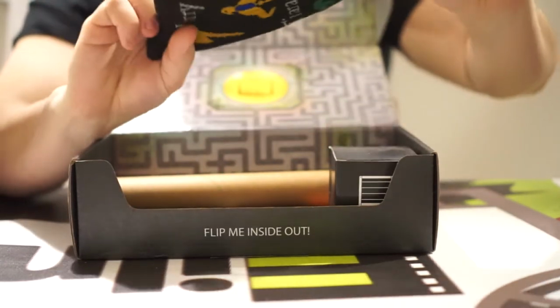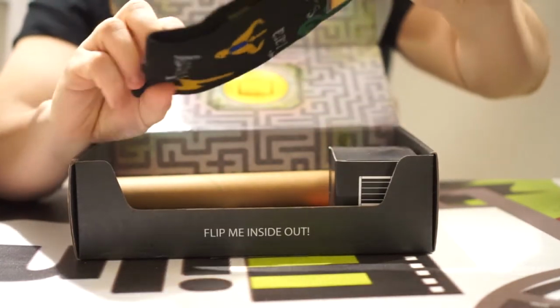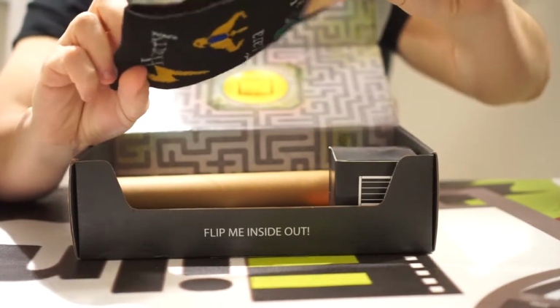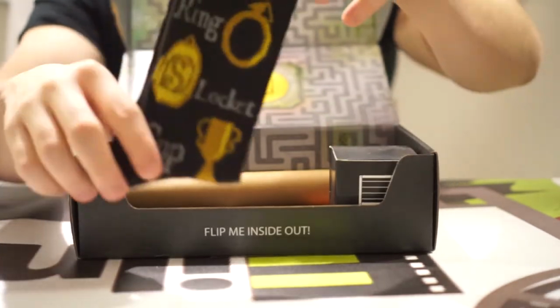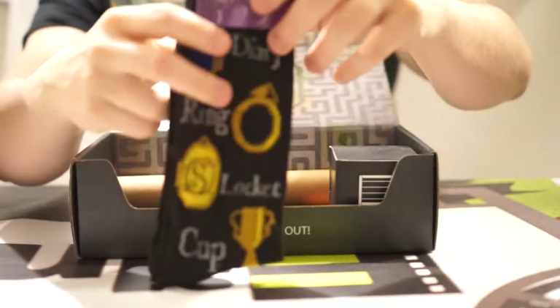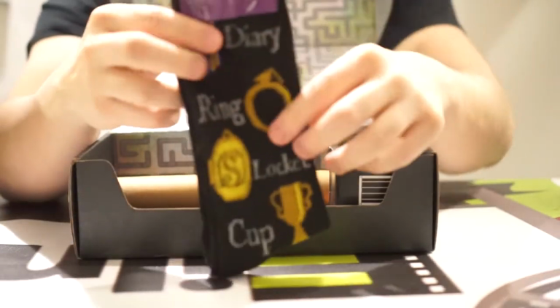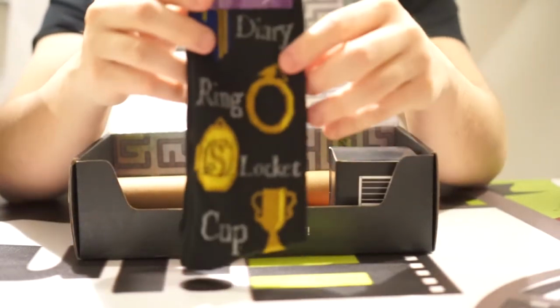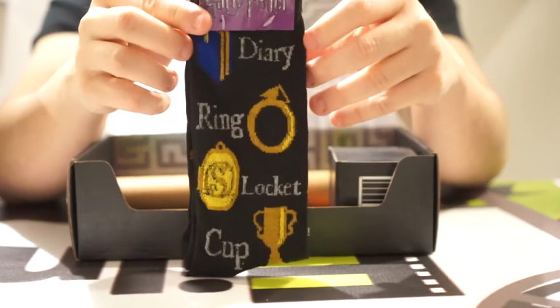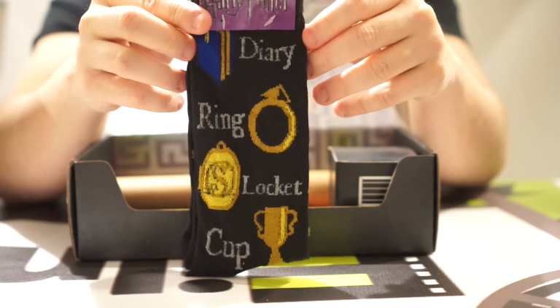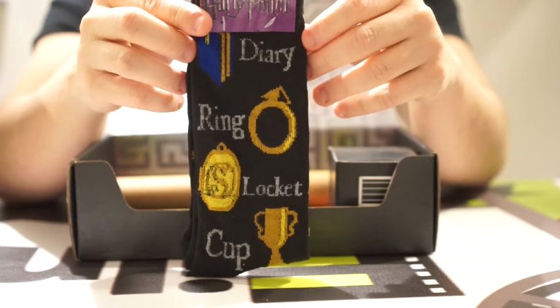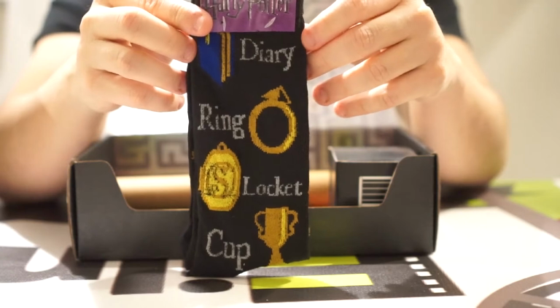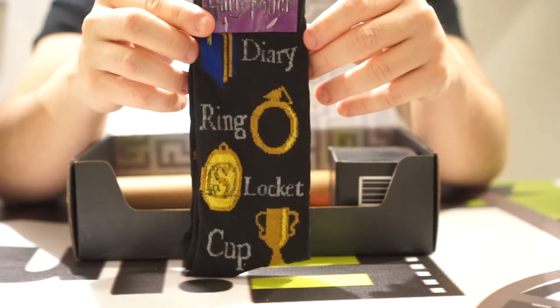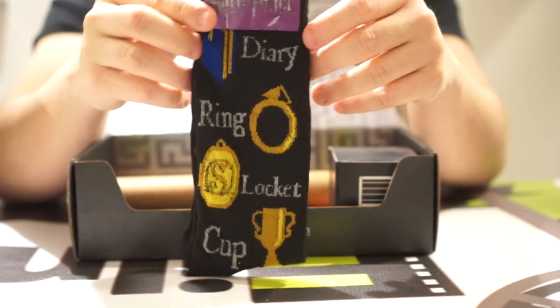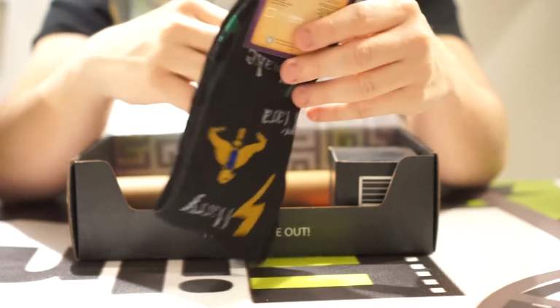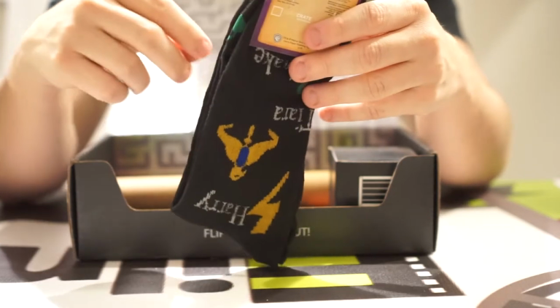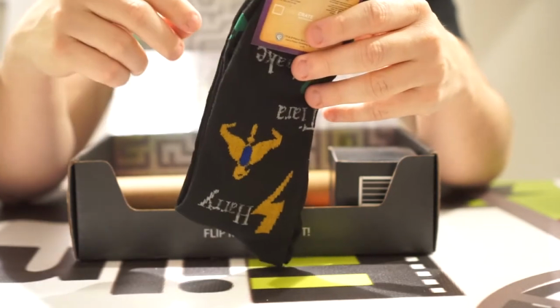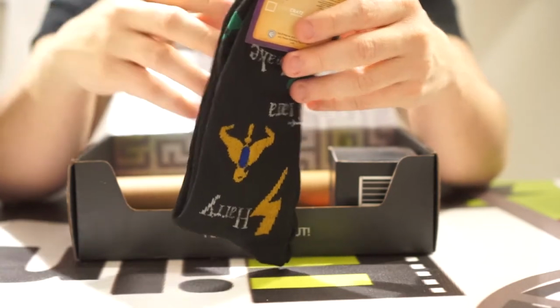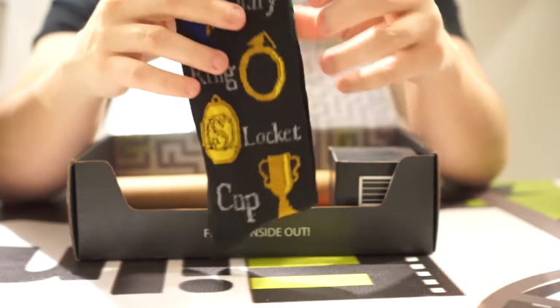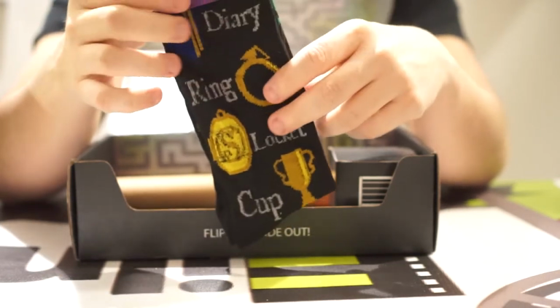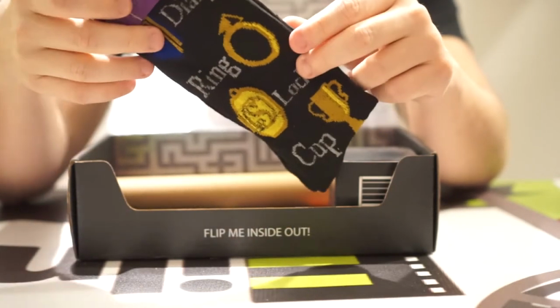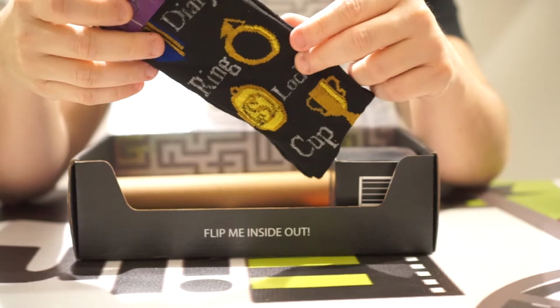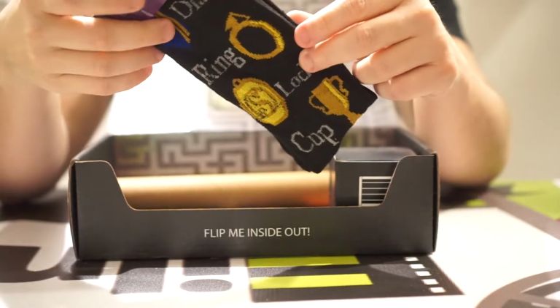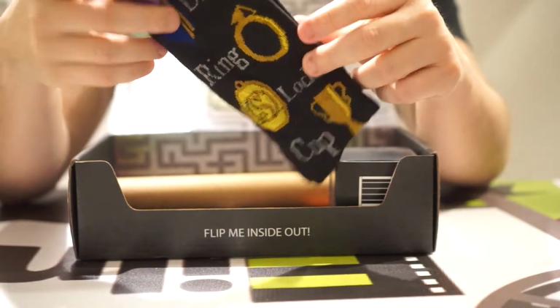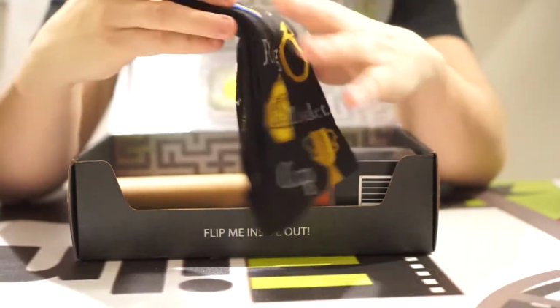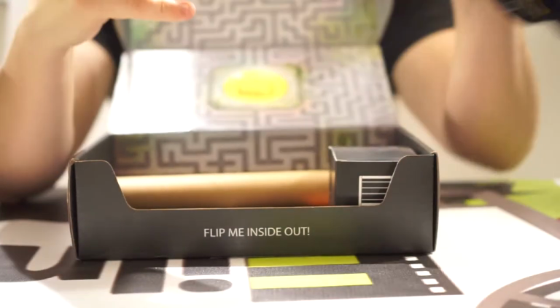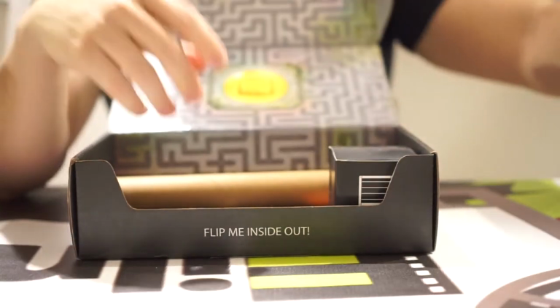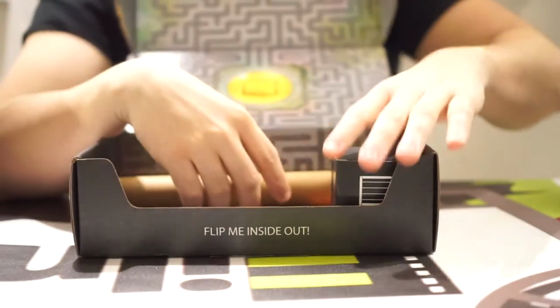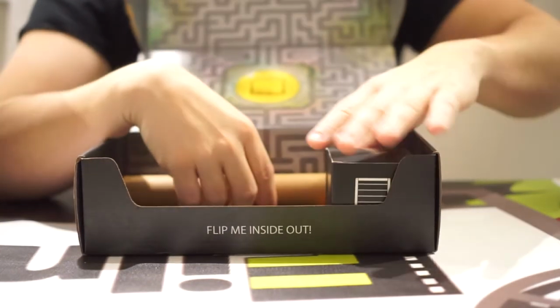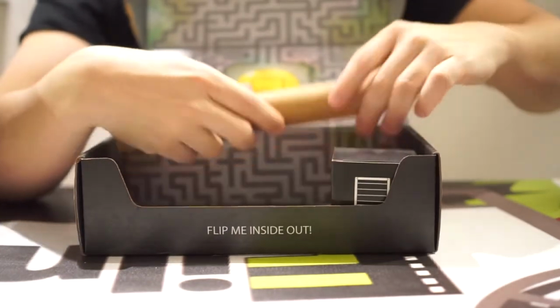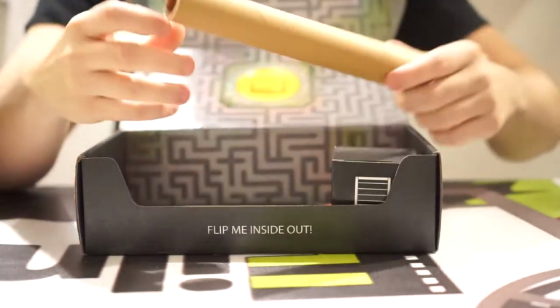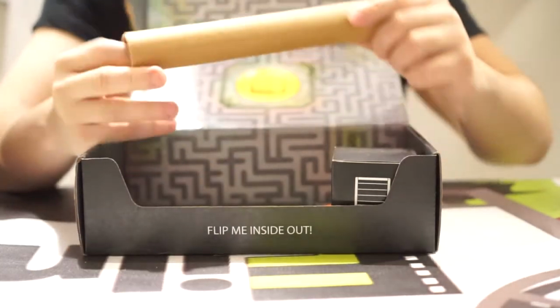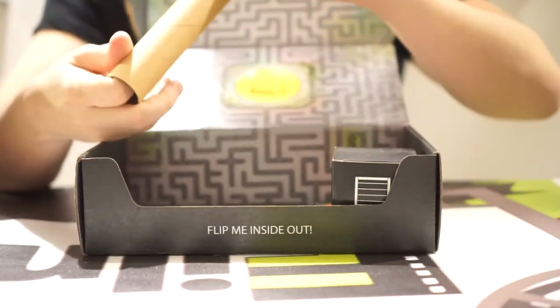Next we have some Harry Potter socks. Very typical for Loot Crate though.